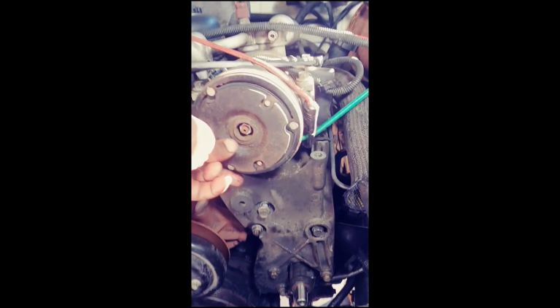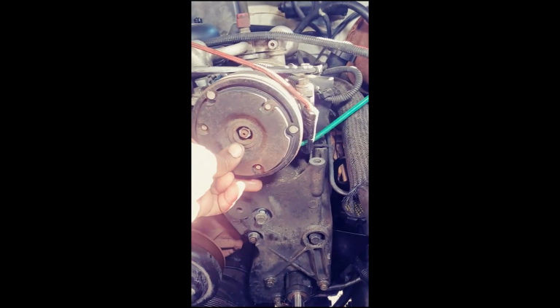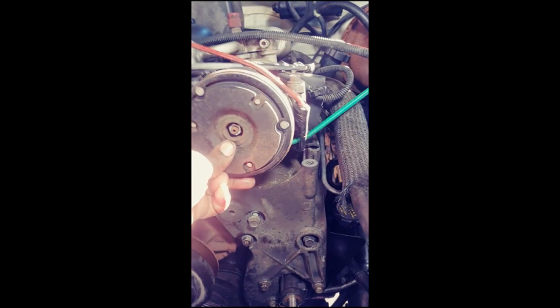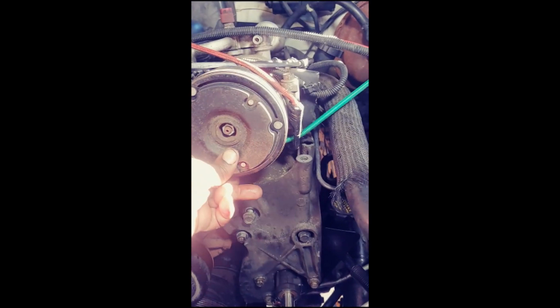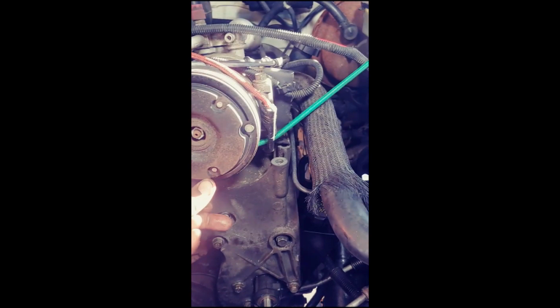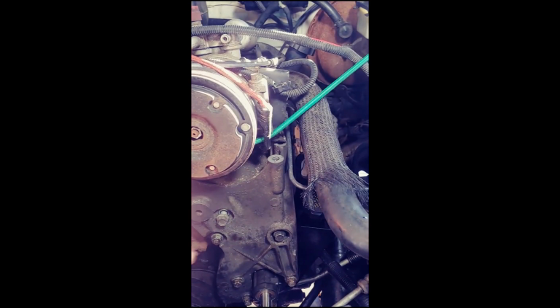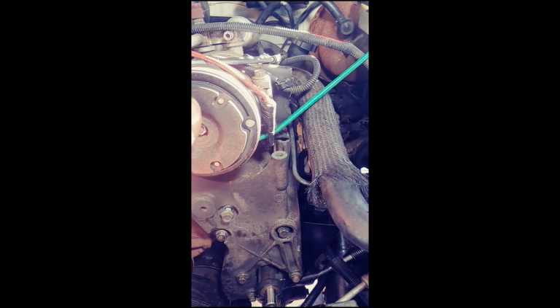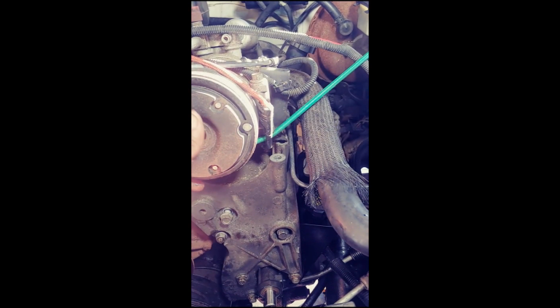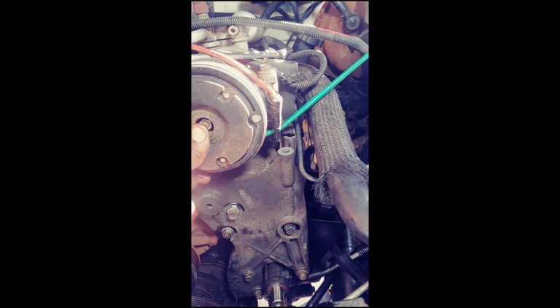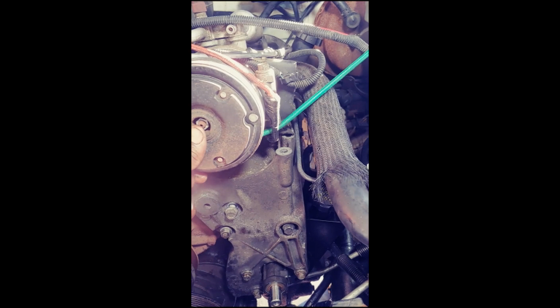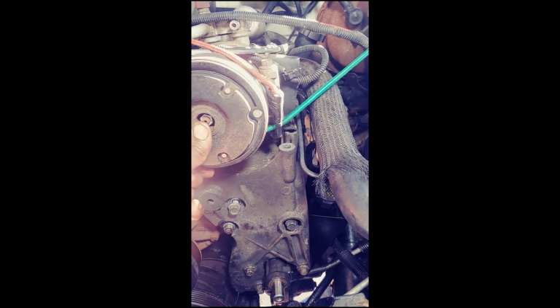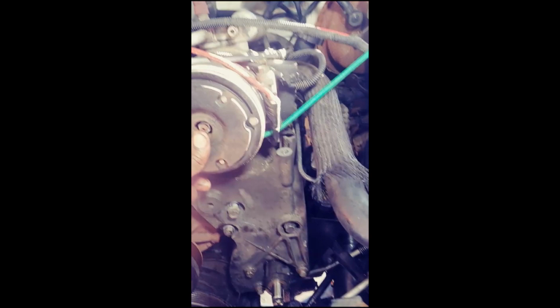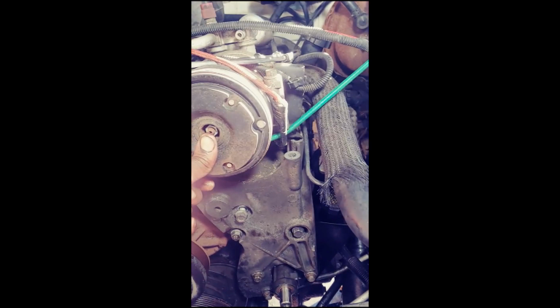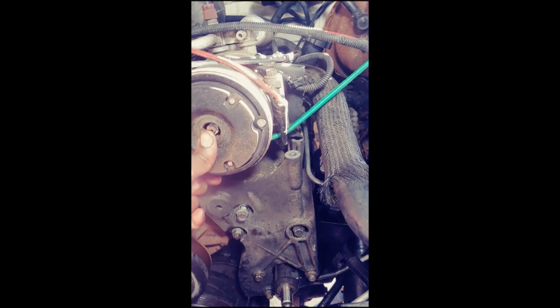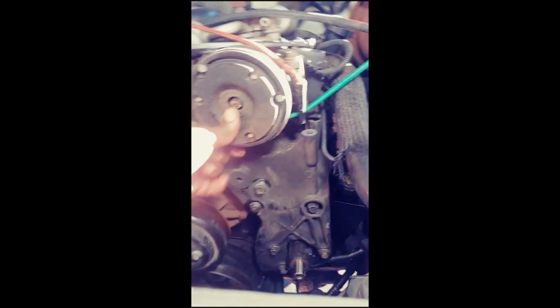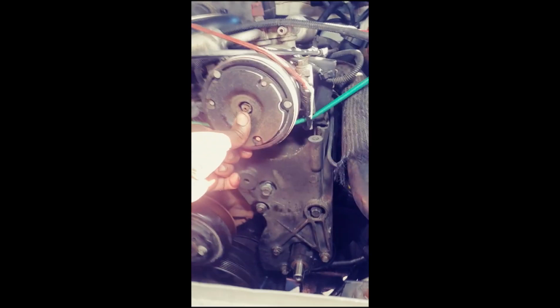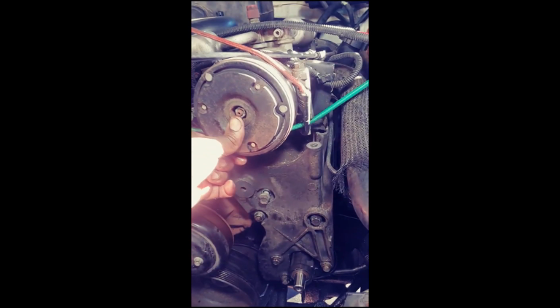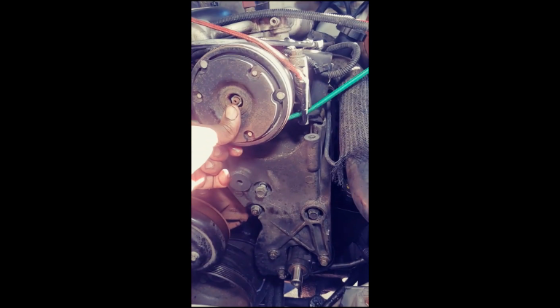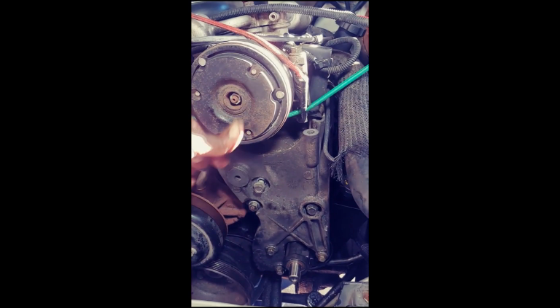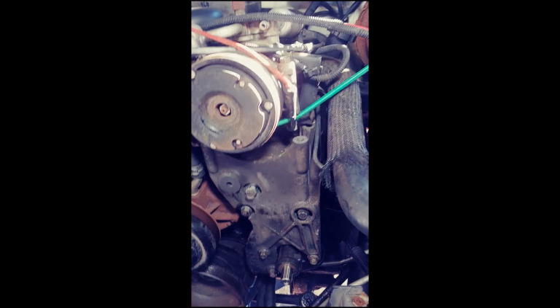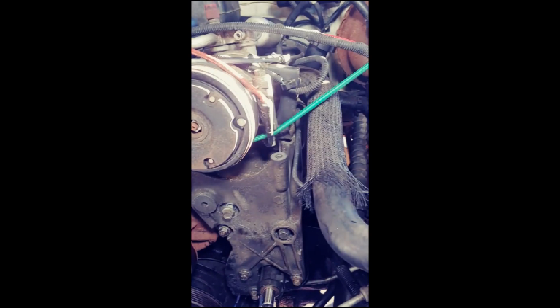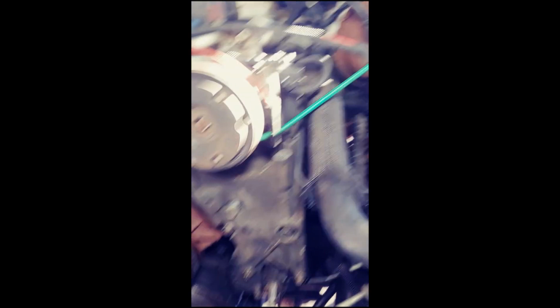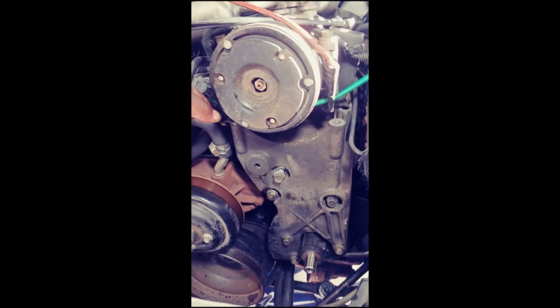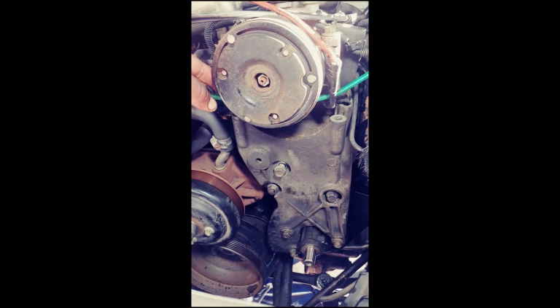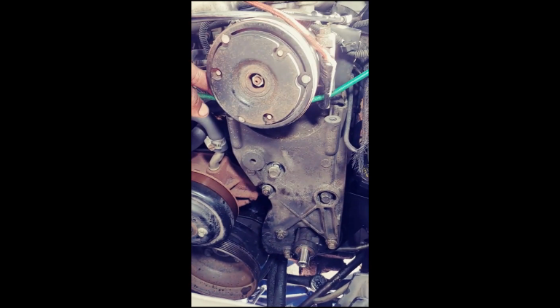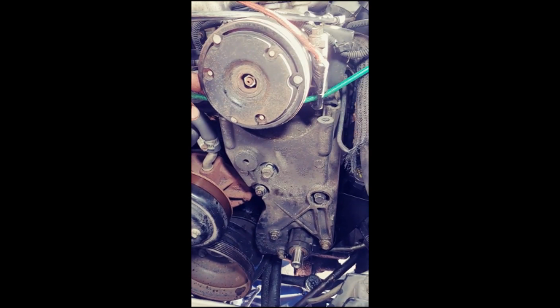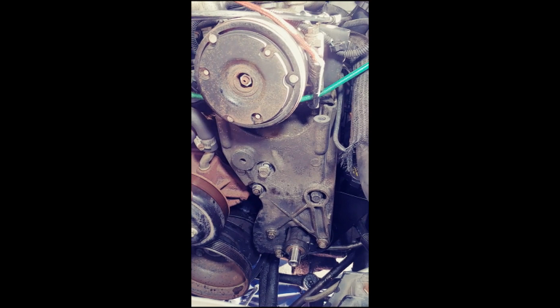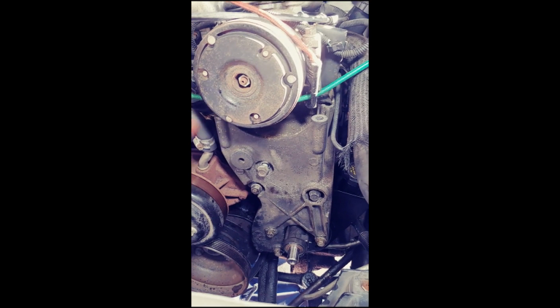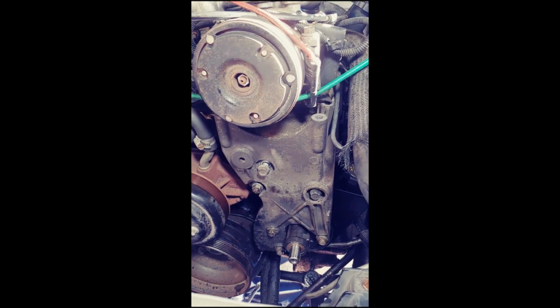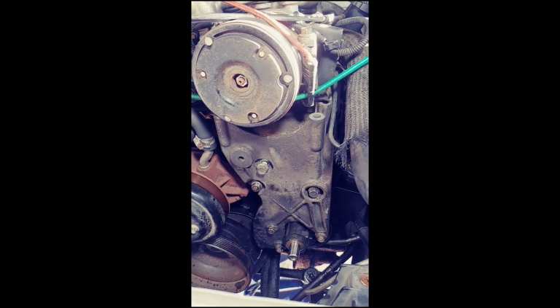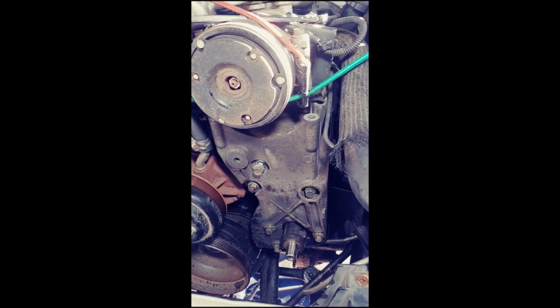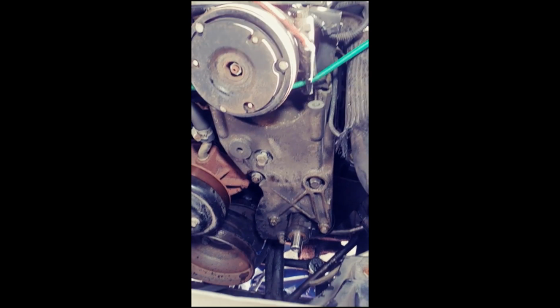I had the AC assembly floating so it's out of the way. All I gotta do is bolt it back to the assembly and put everything back together.